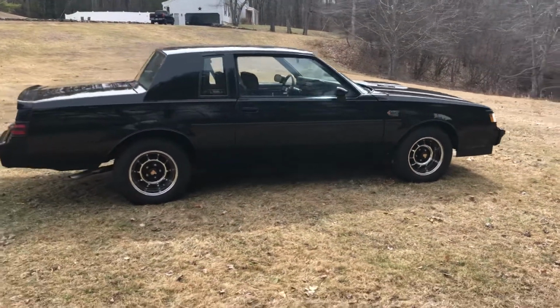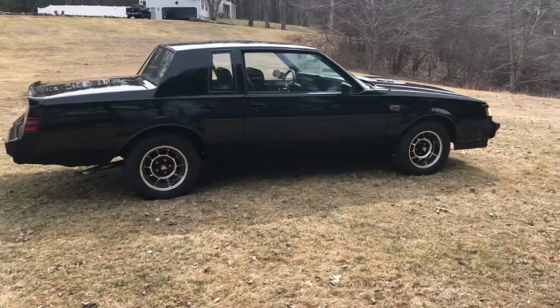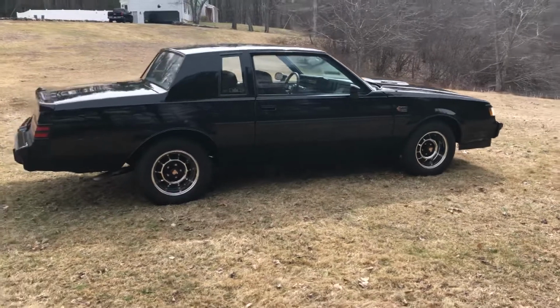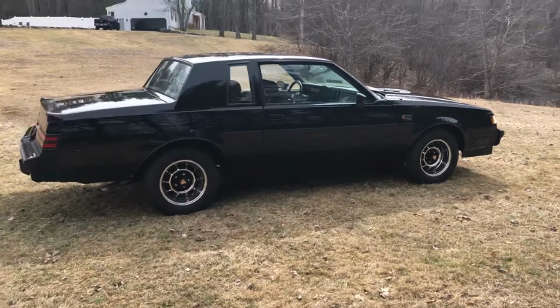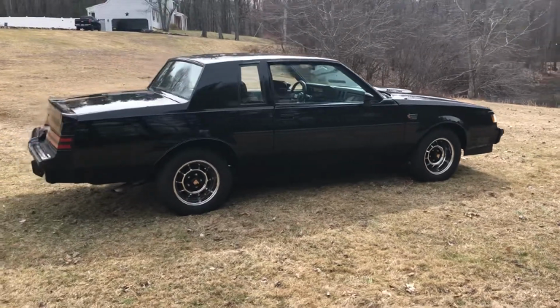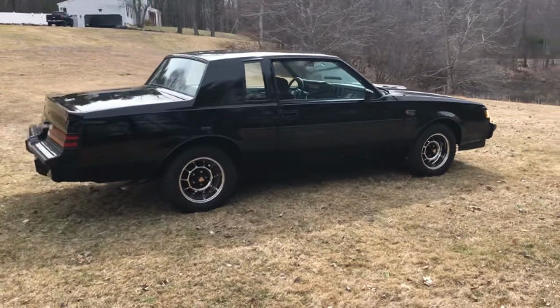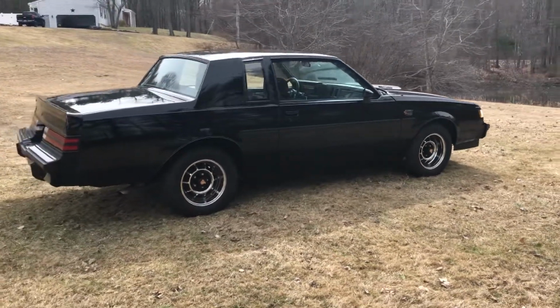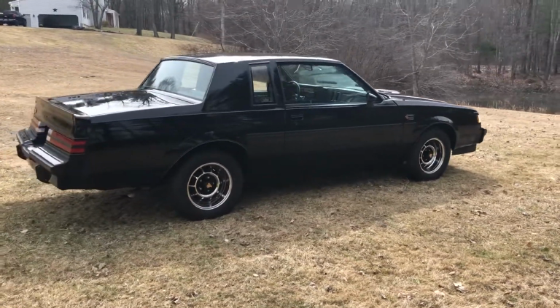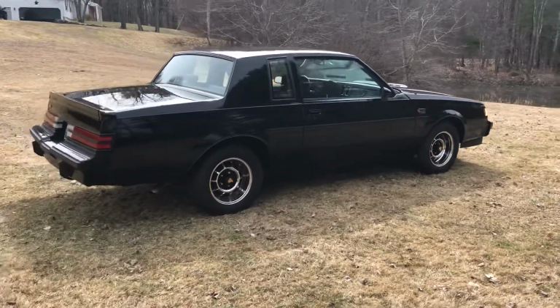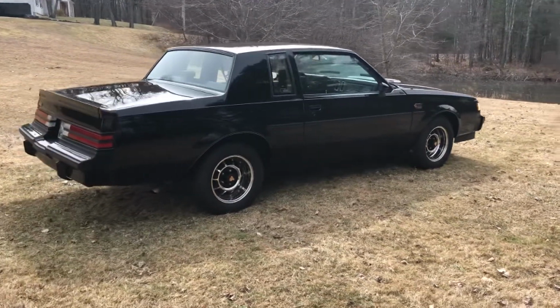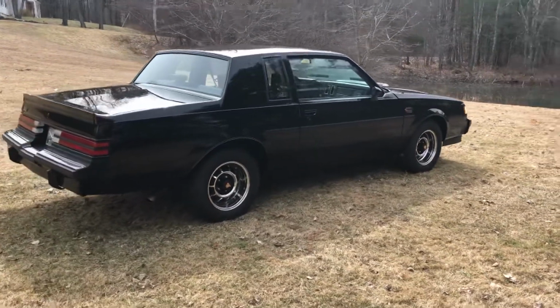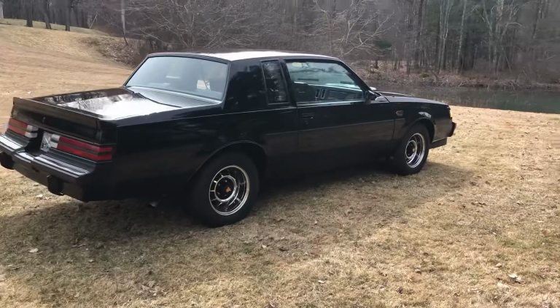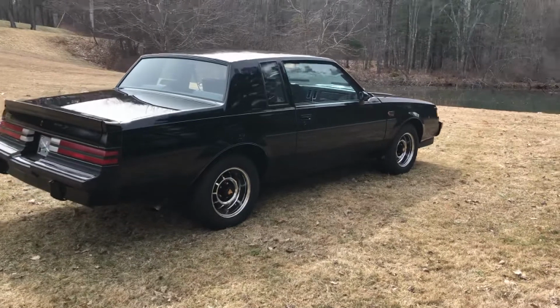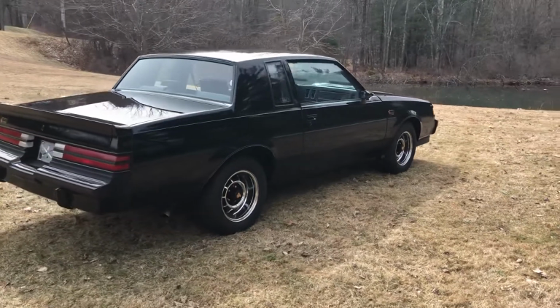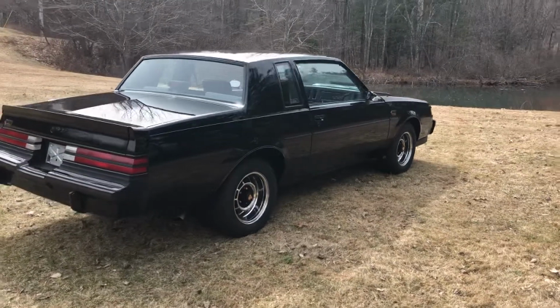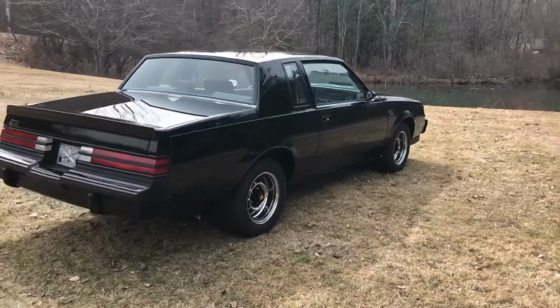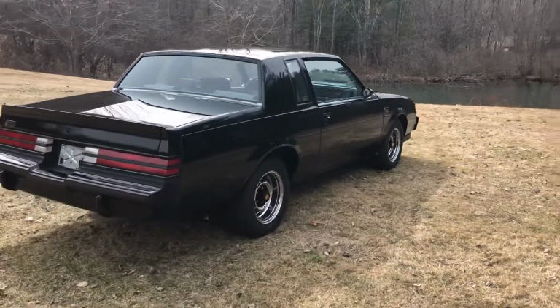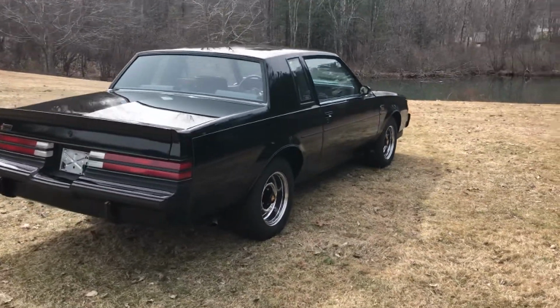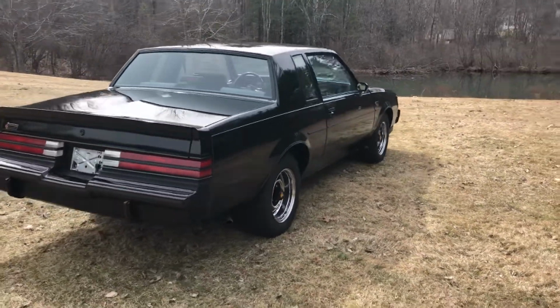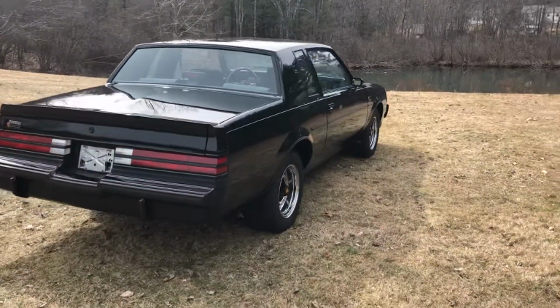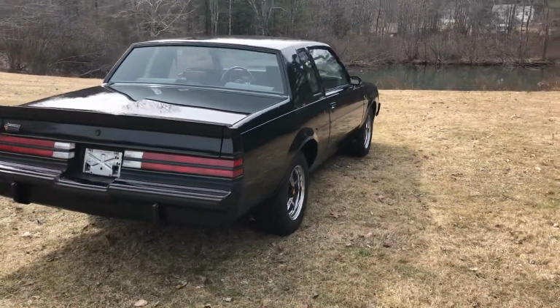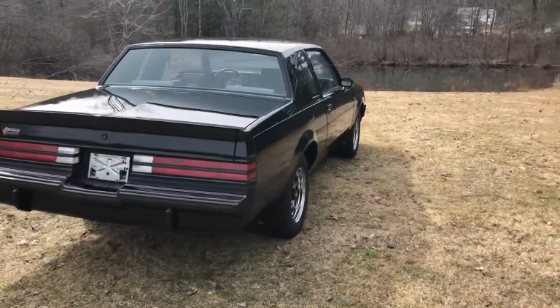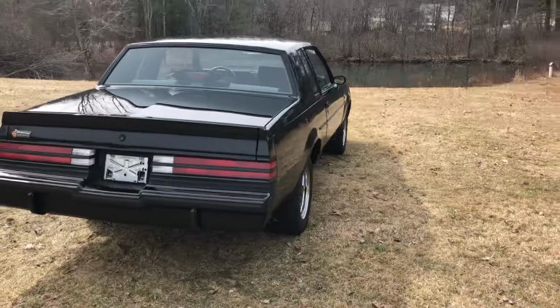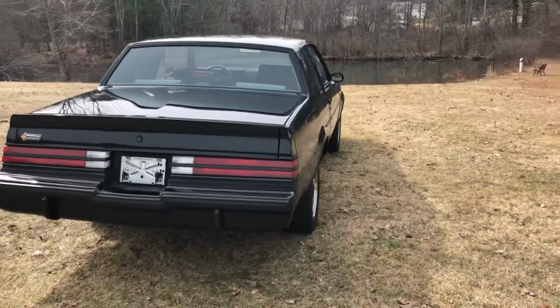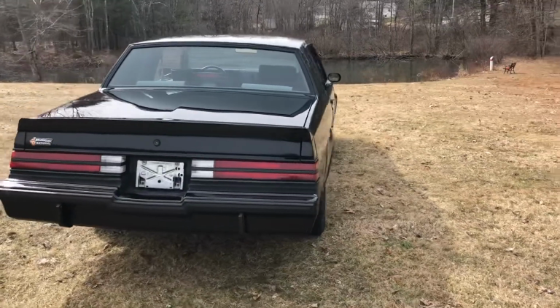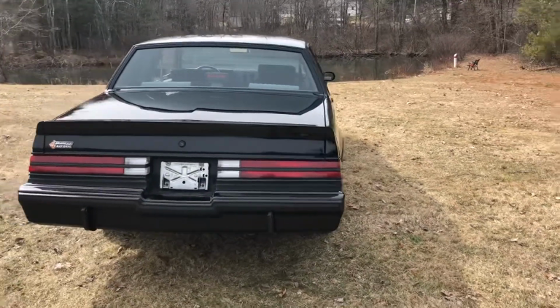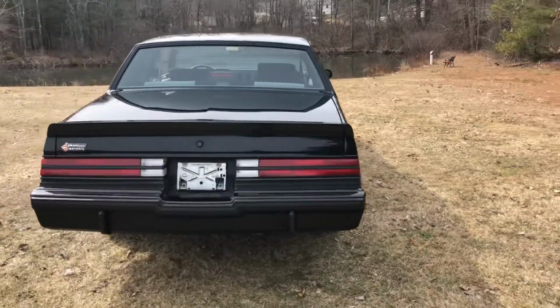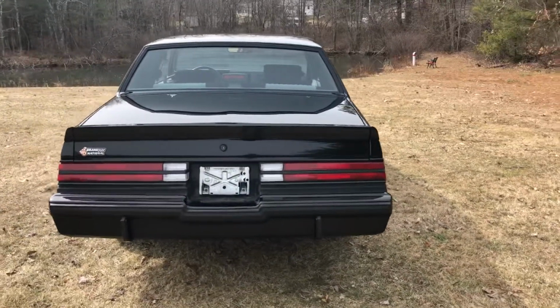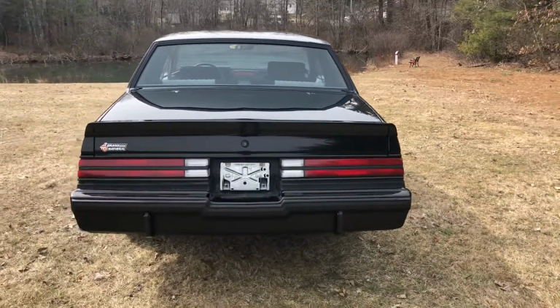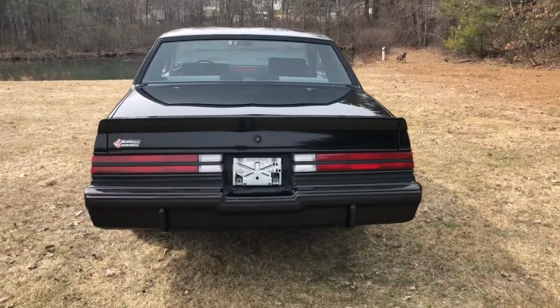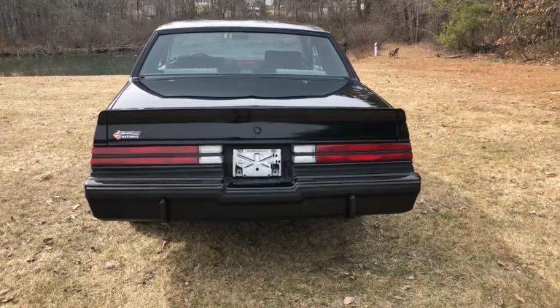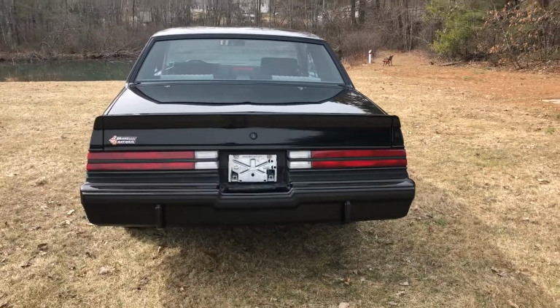This car is extremely nice, presents itself very well, it's all stock. Delta owned and maintained, and stored properly in a climate control facility.